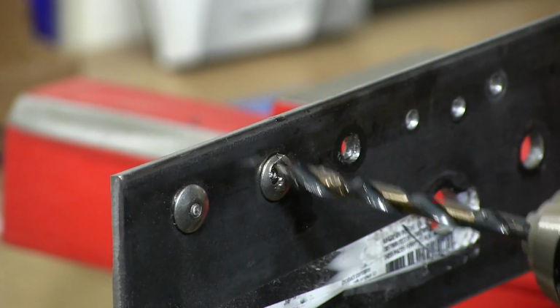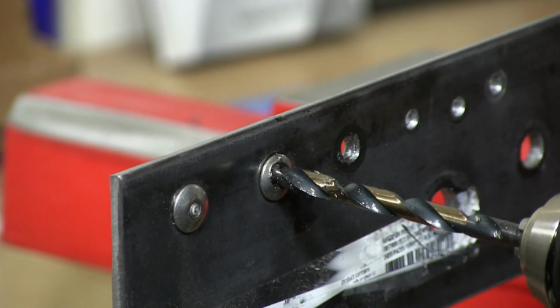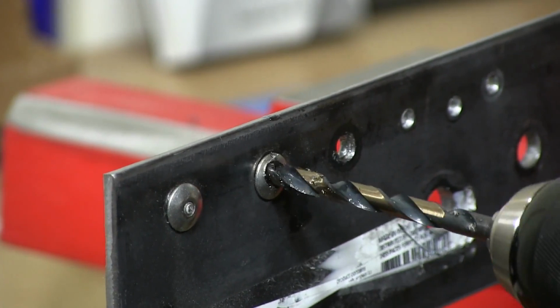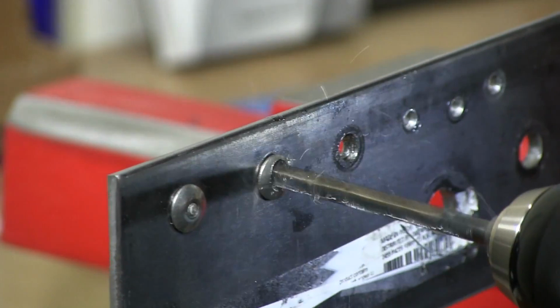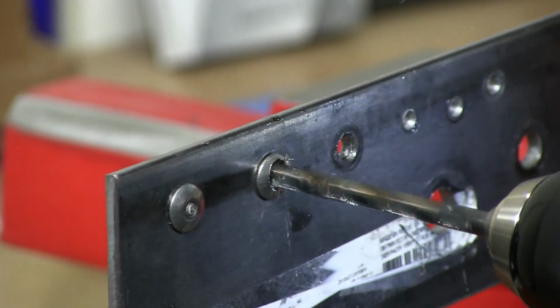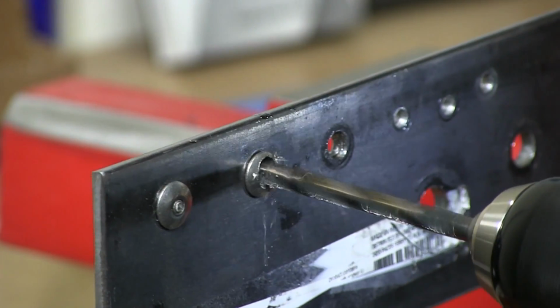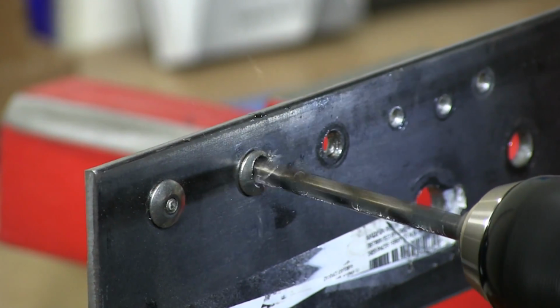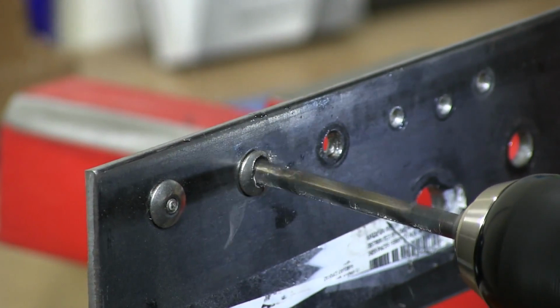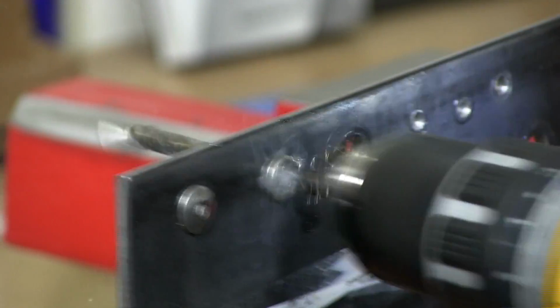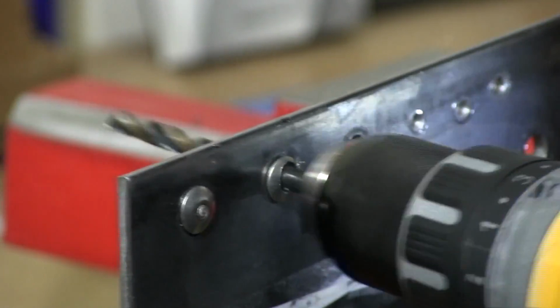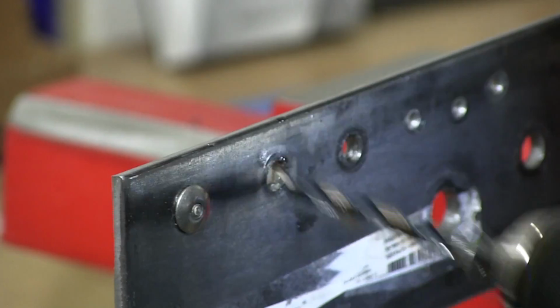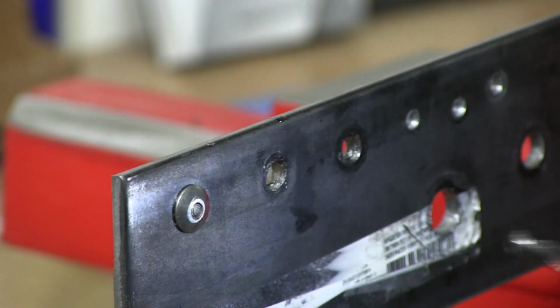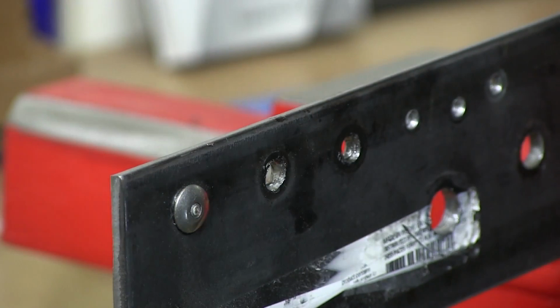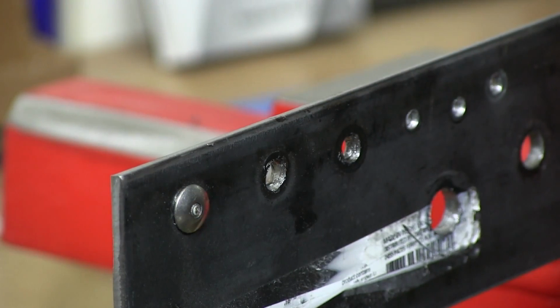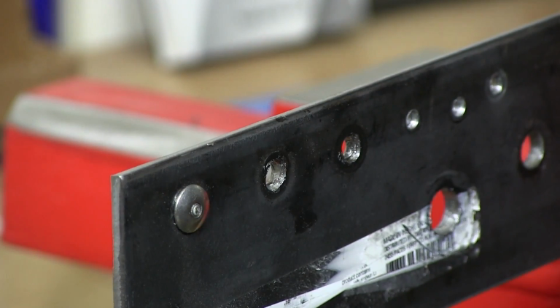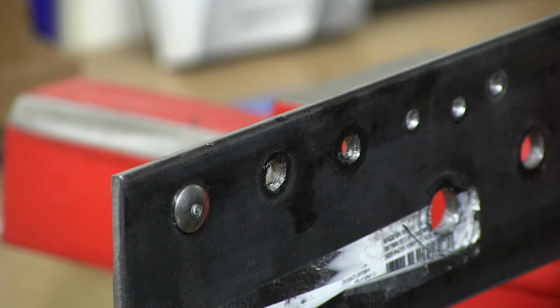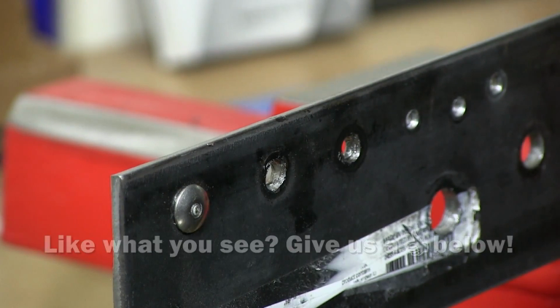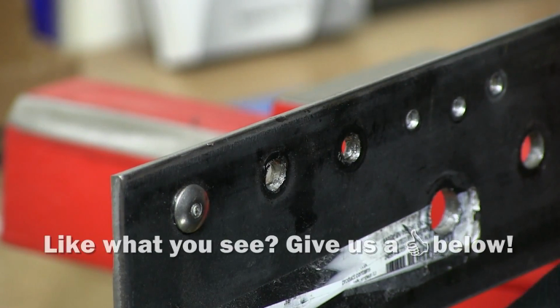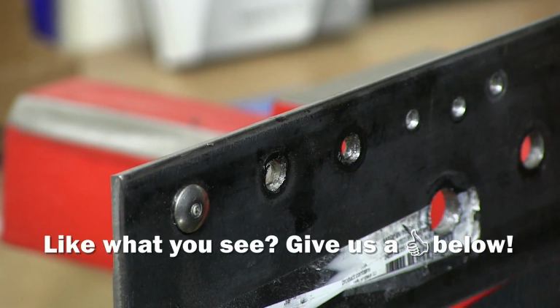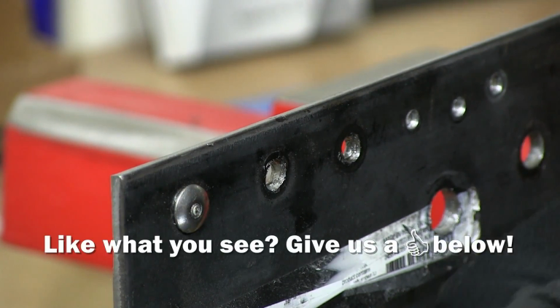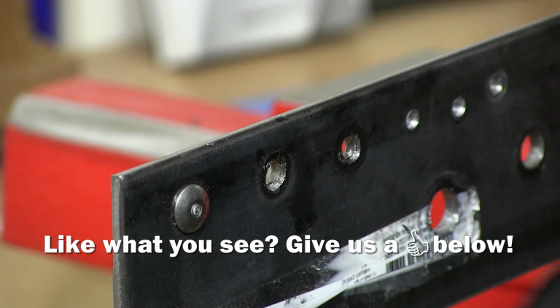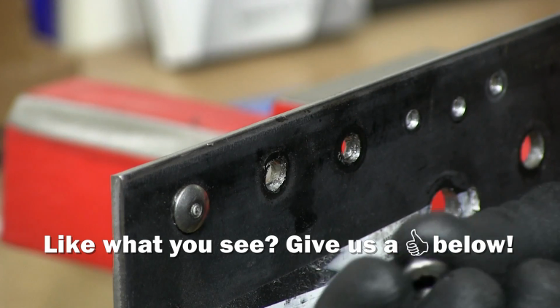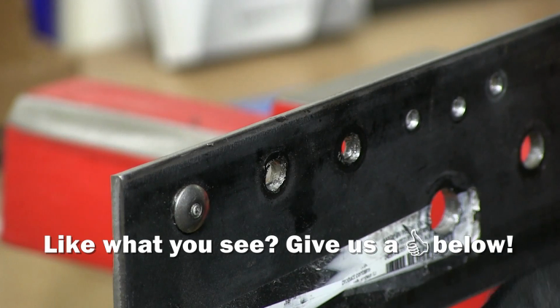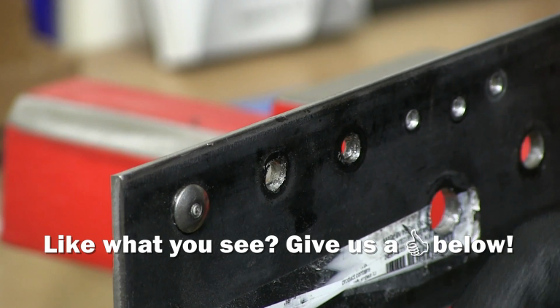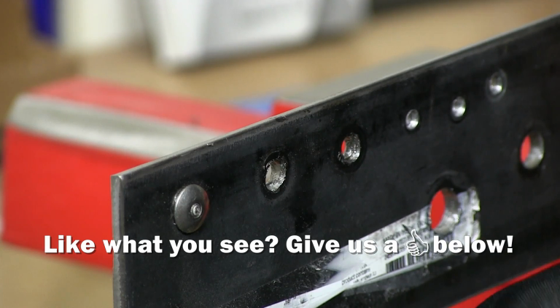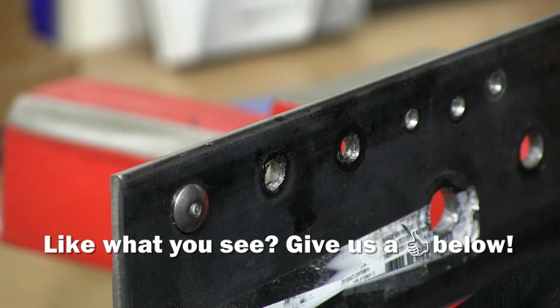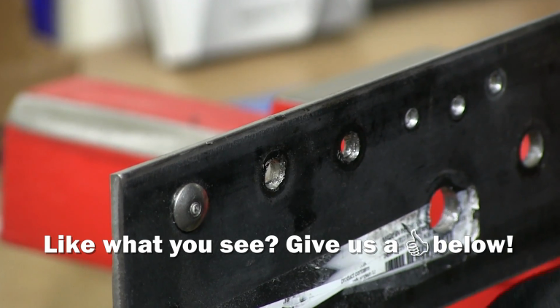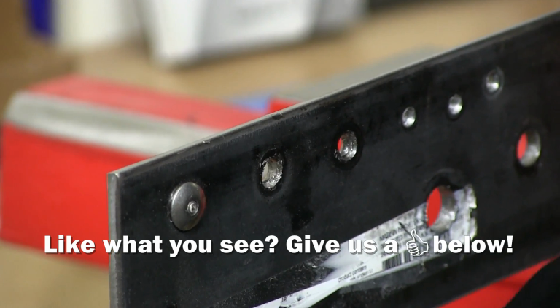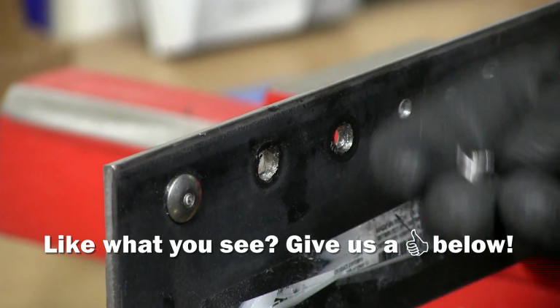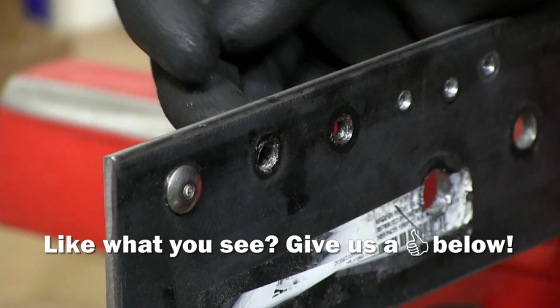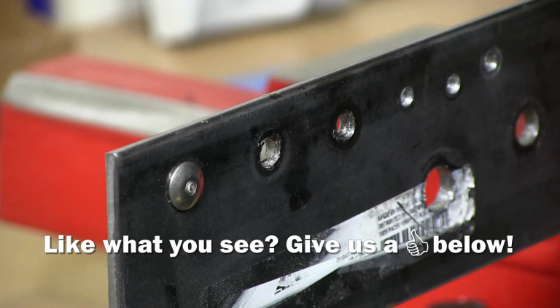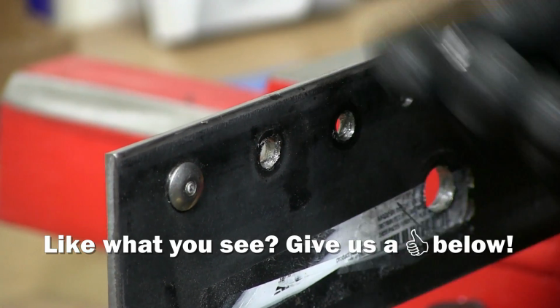Almost there. There we go — drill the rivet out. That's the head of the rivet, and the back side comes right out.